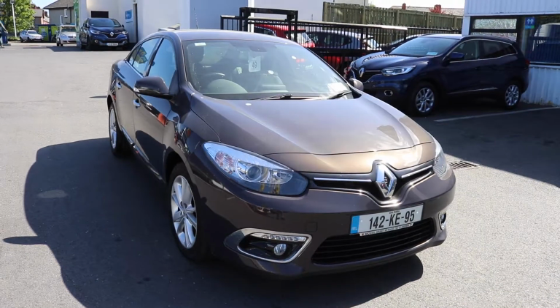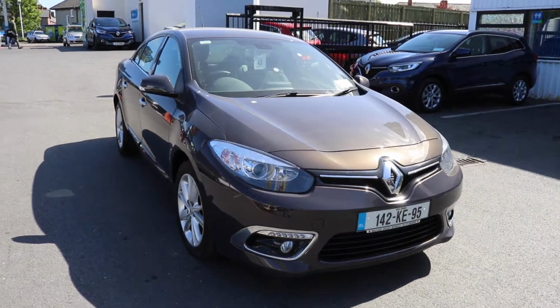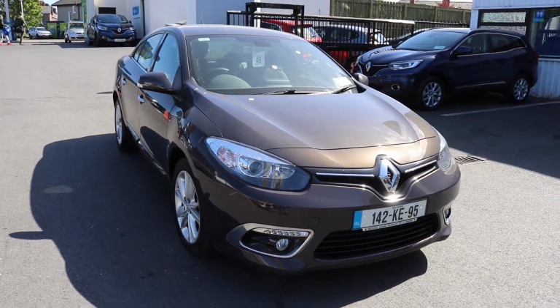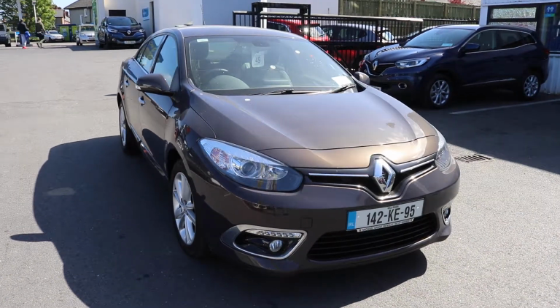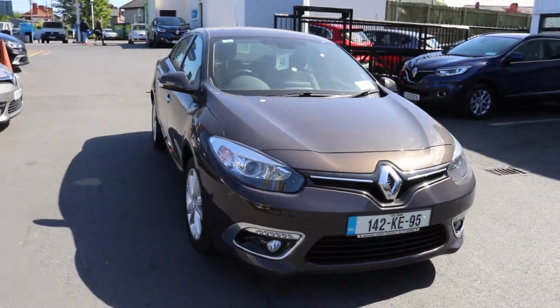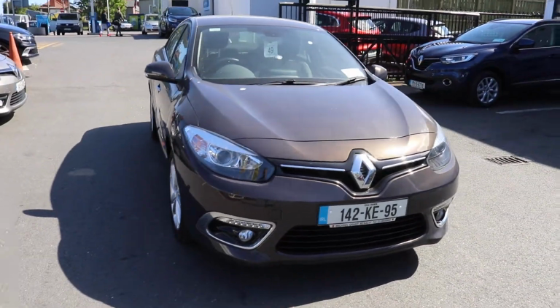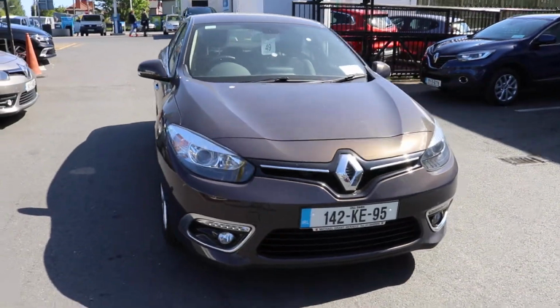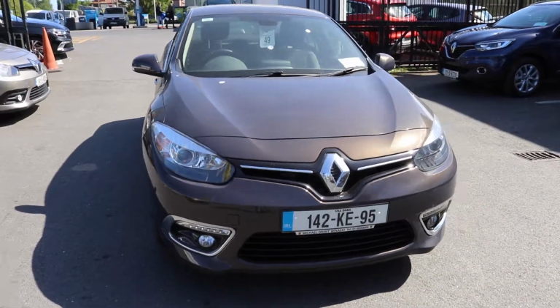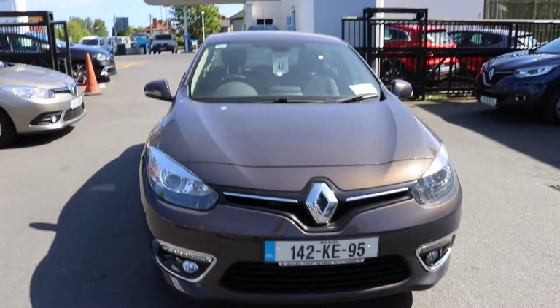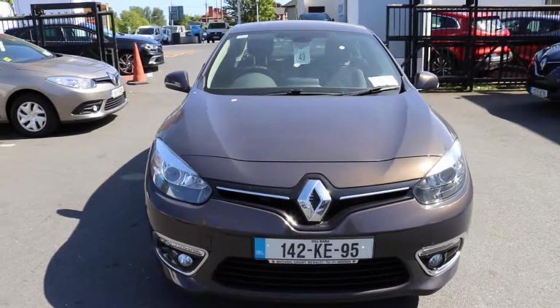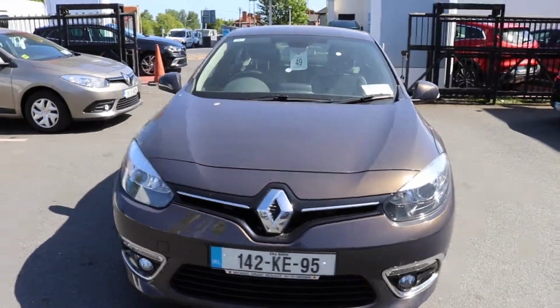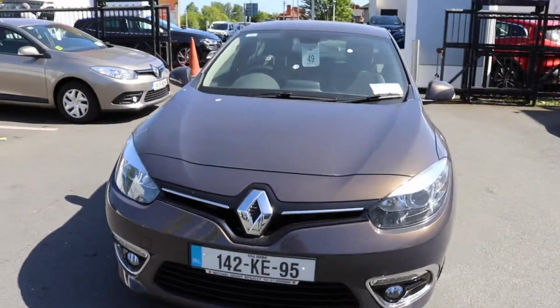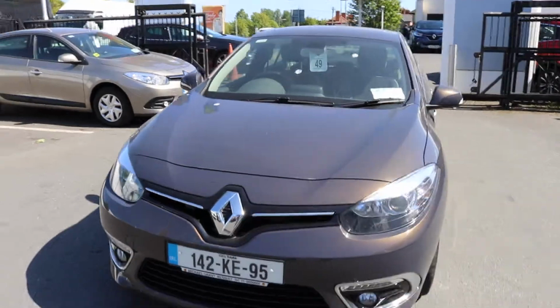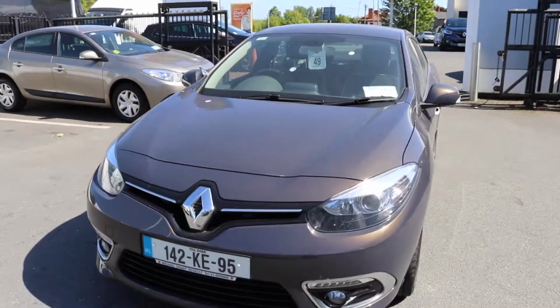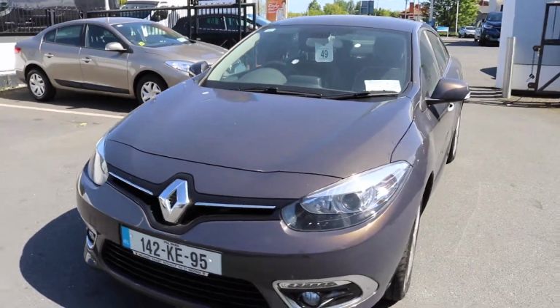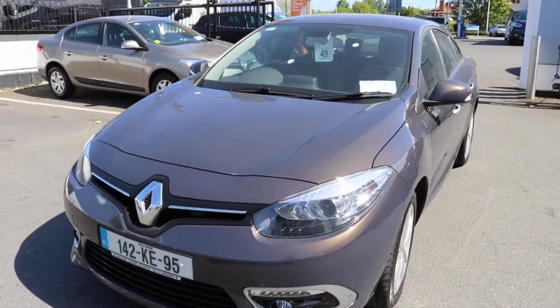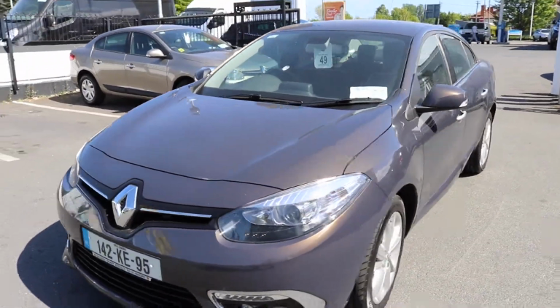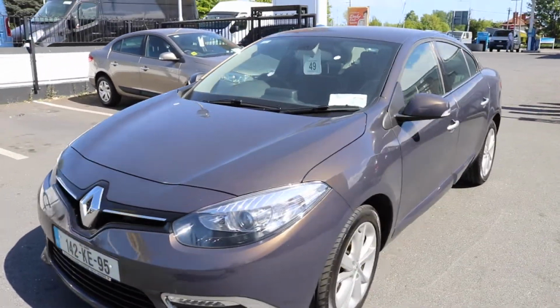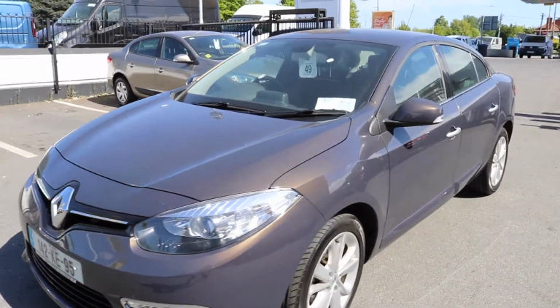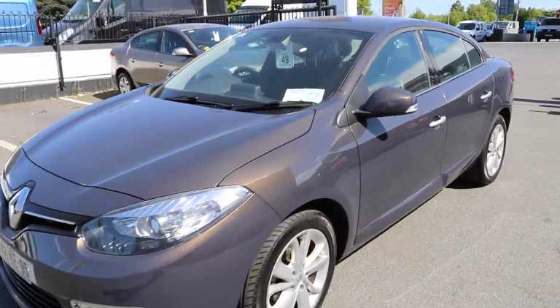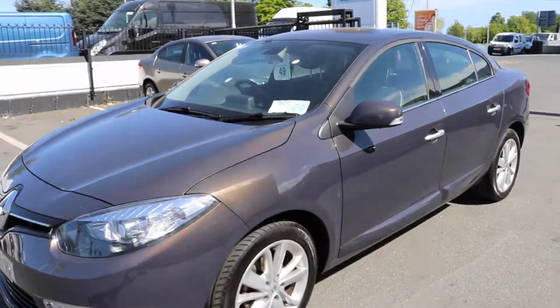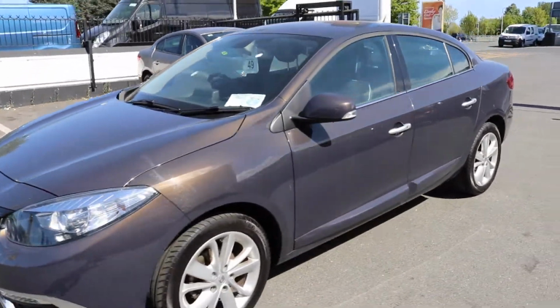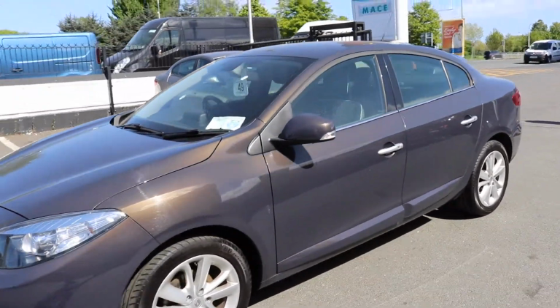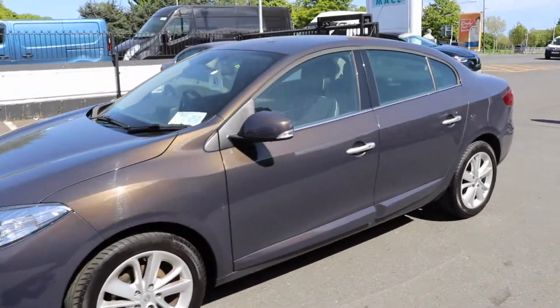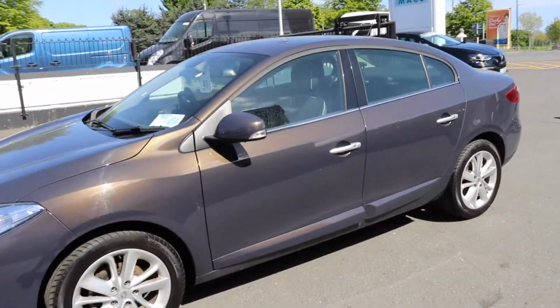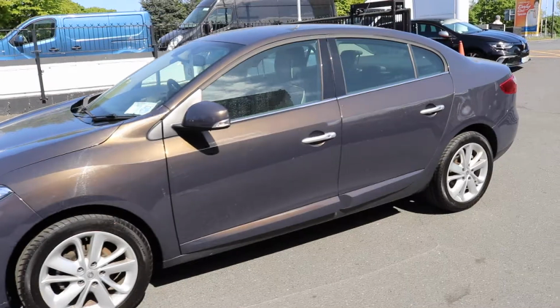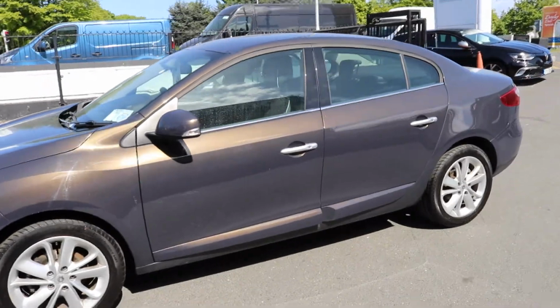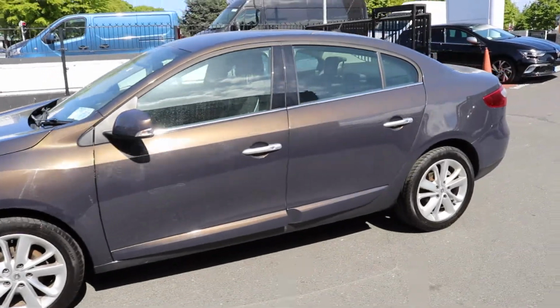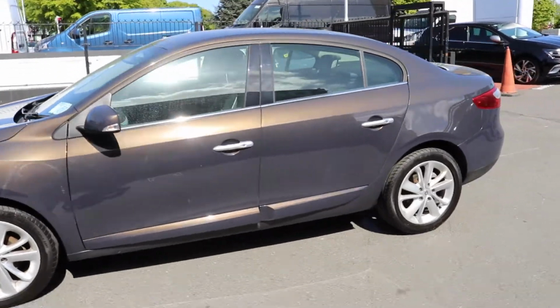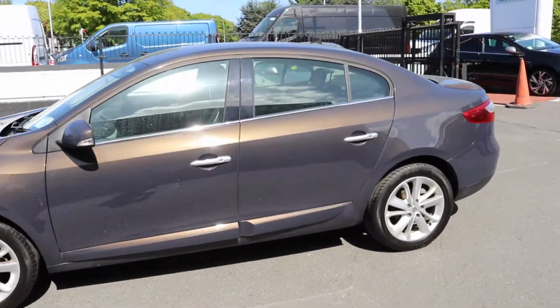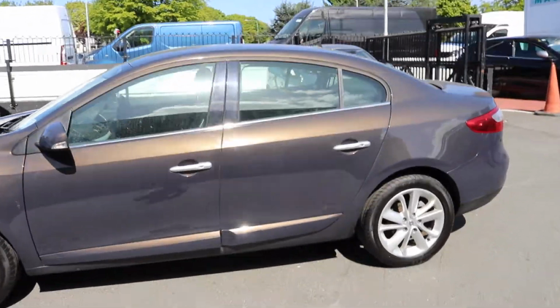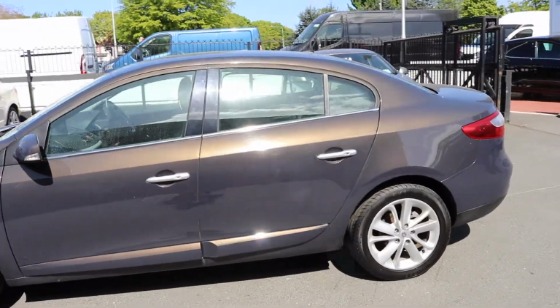Hello, this is Robert here from Michael Grant Renault, Sandymount. Today I'll give you a quick look at our 2014 Renault Fluence Ireland. This is the very high spec Fluence and as you can see this car is absolutely spotless.